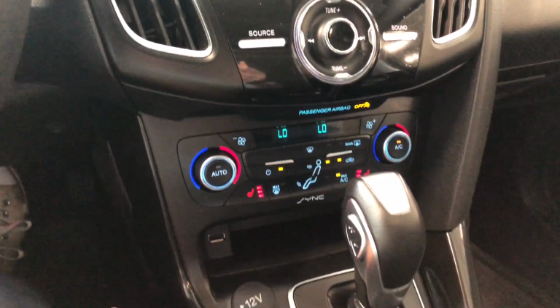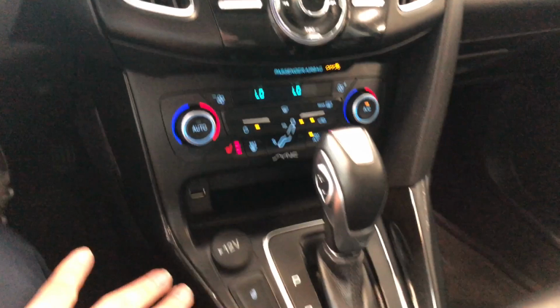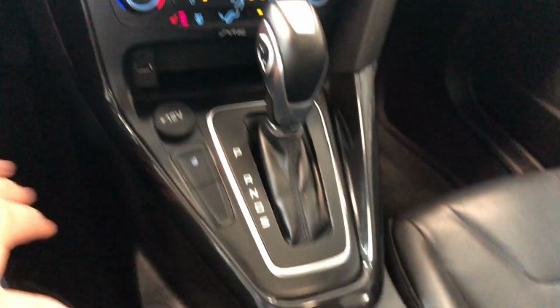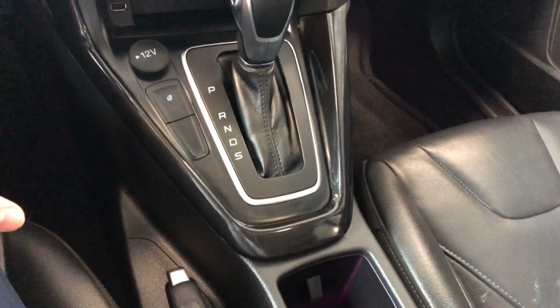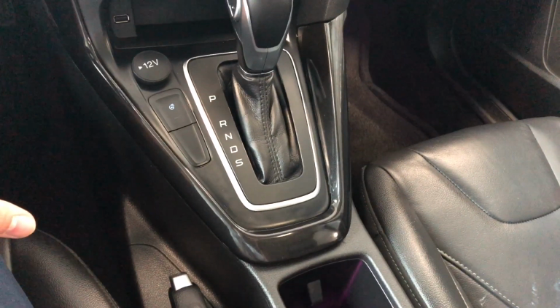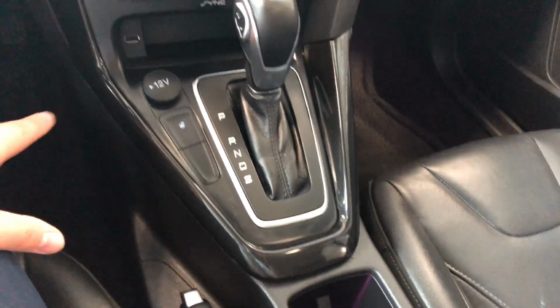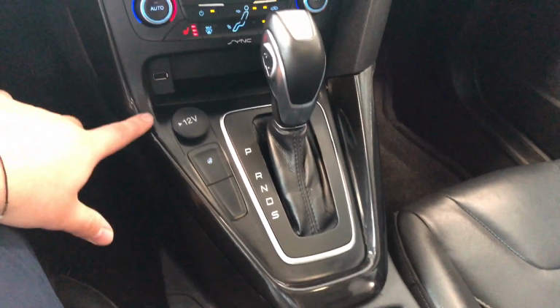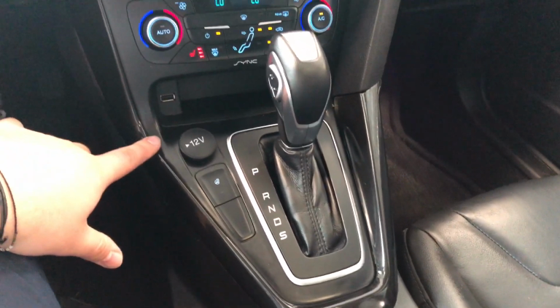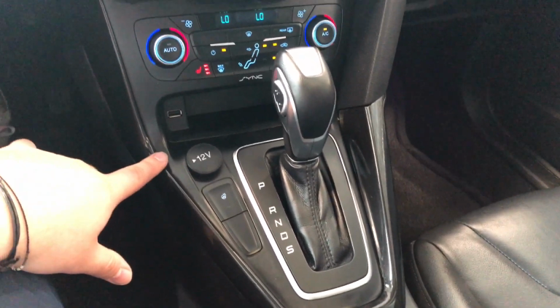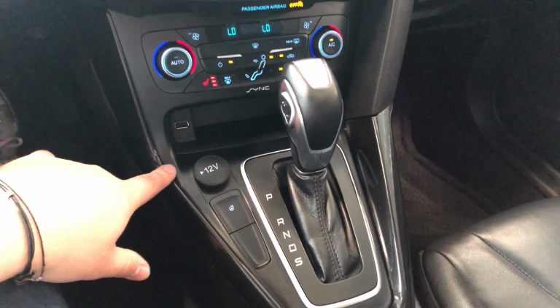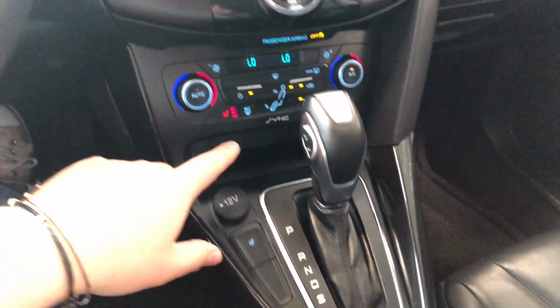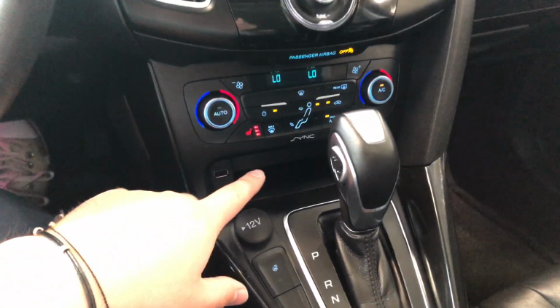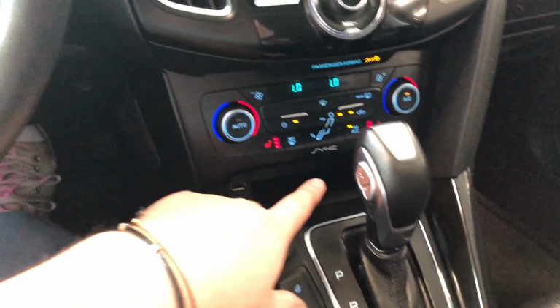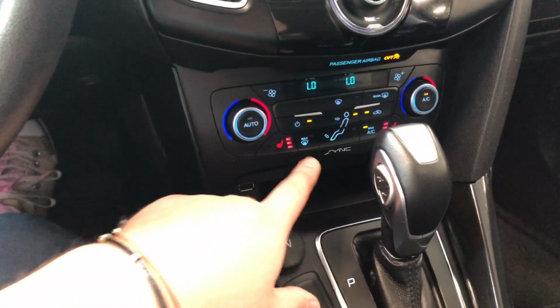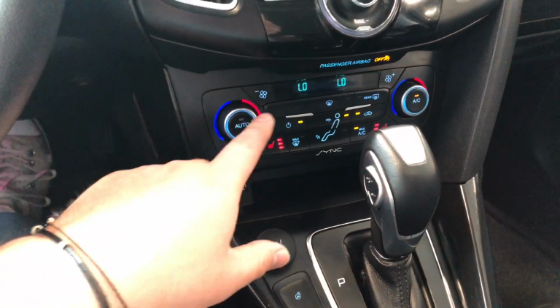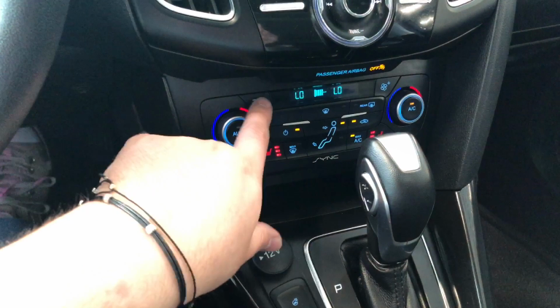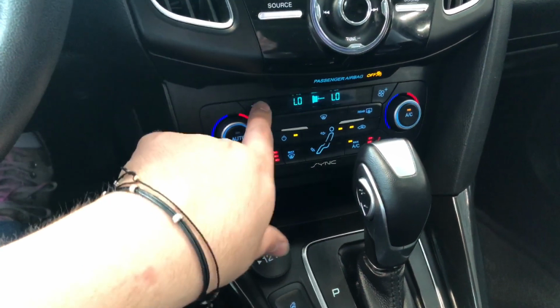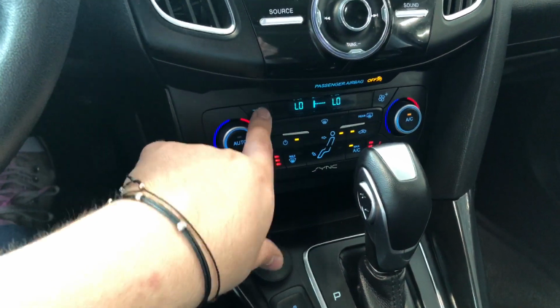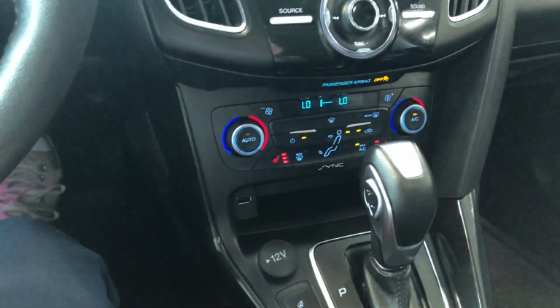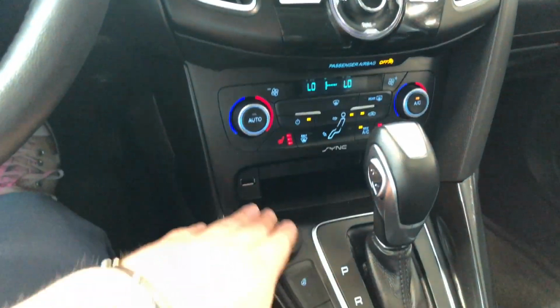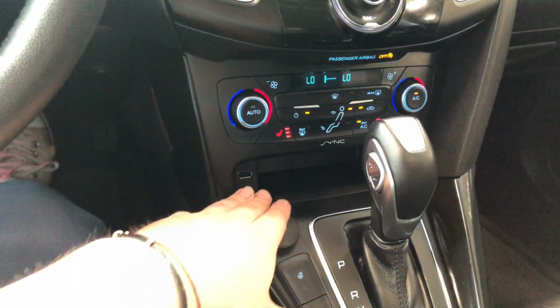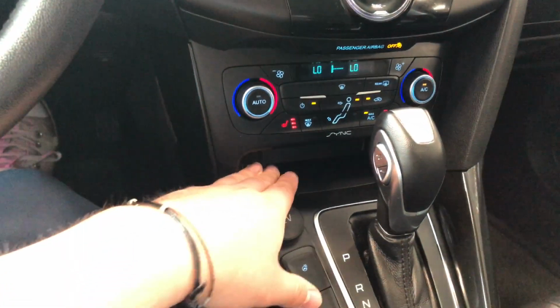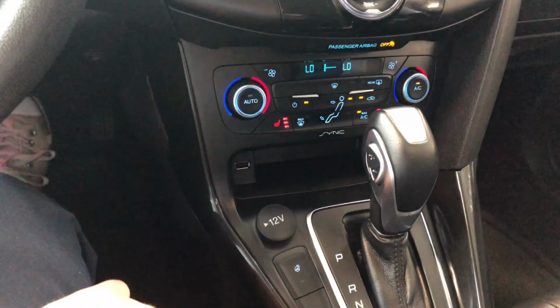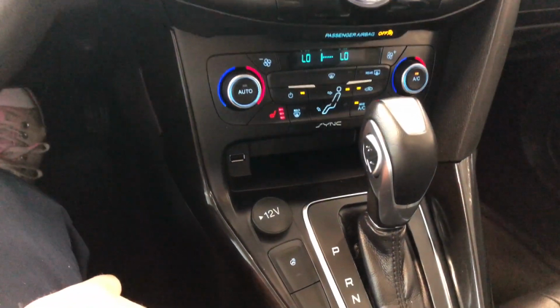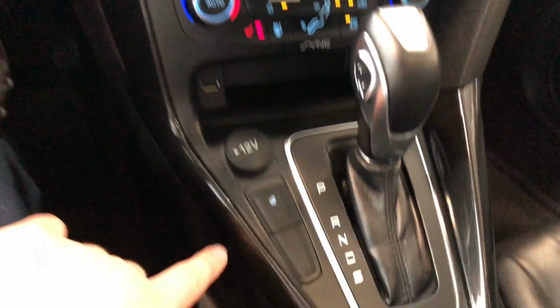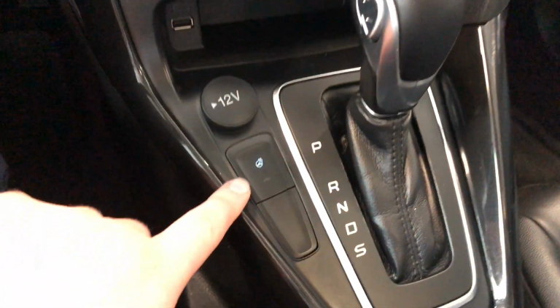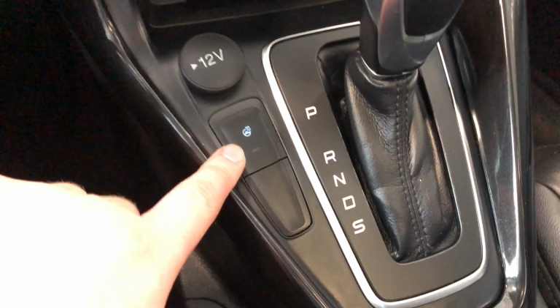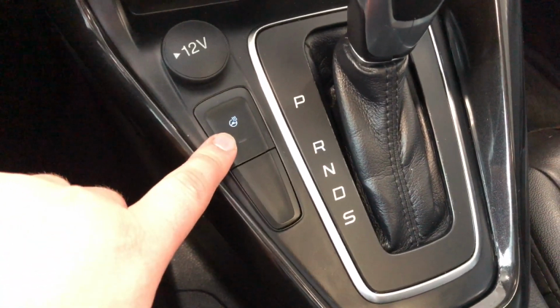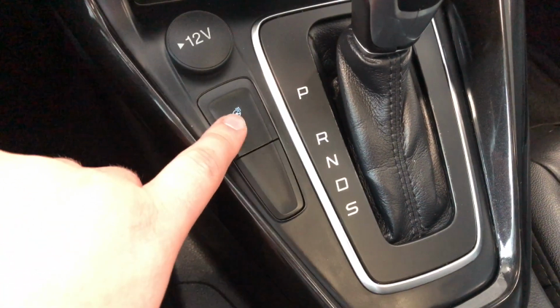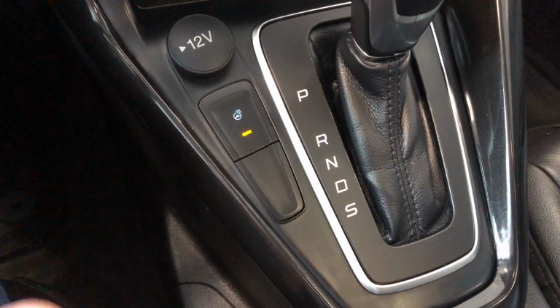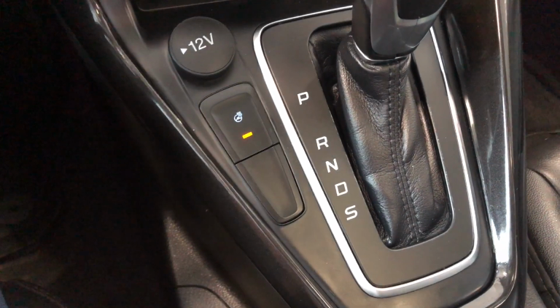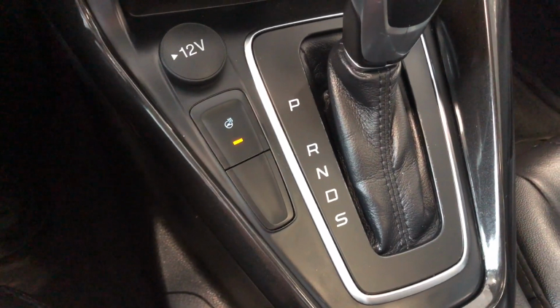On the bottom we have some storage and cup holders. This is where you also find your 12-volt outlet and your USB. You also have a nice little feature here — that is your heated steering wheel.